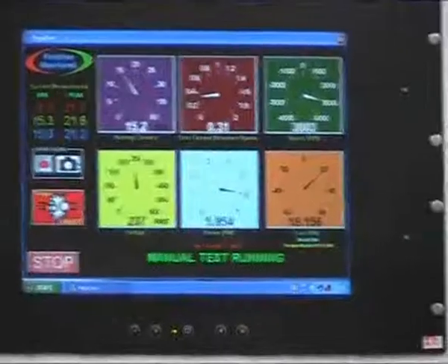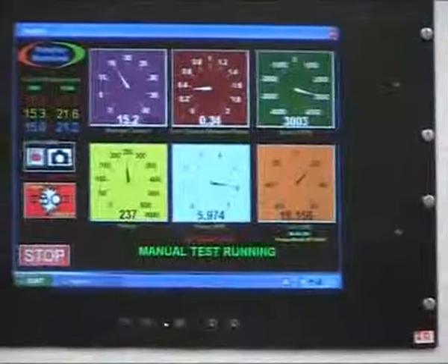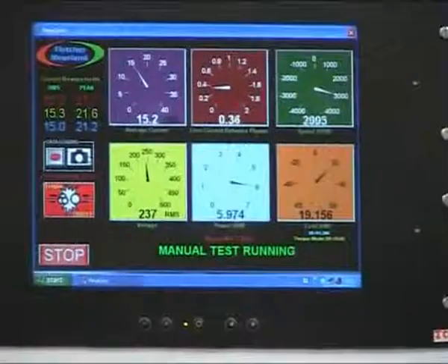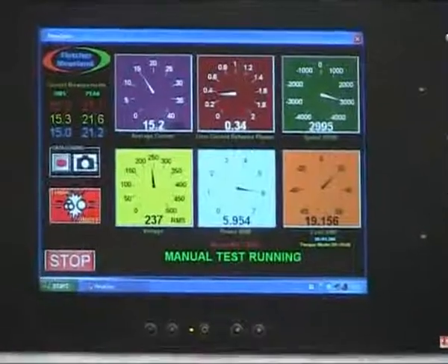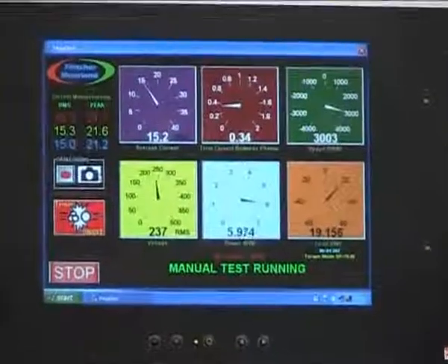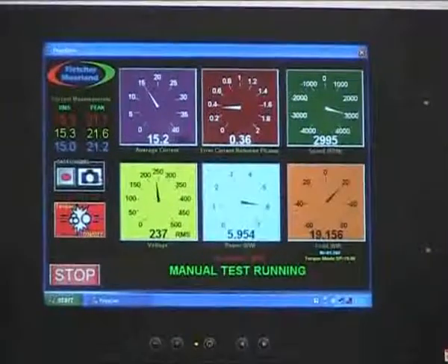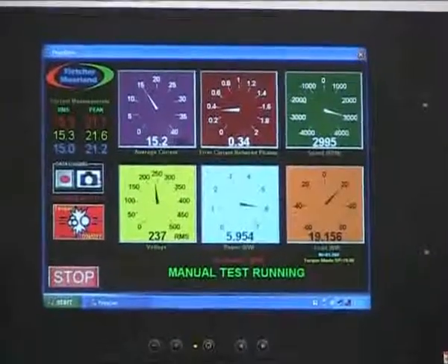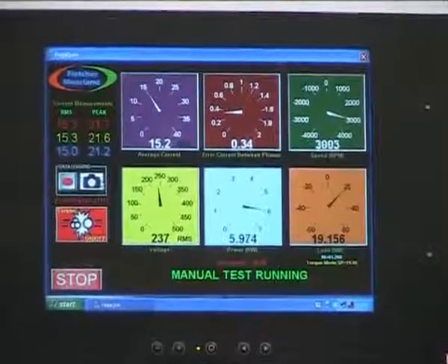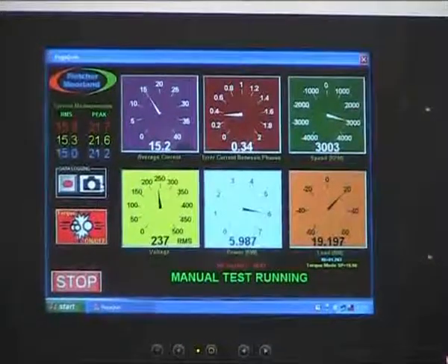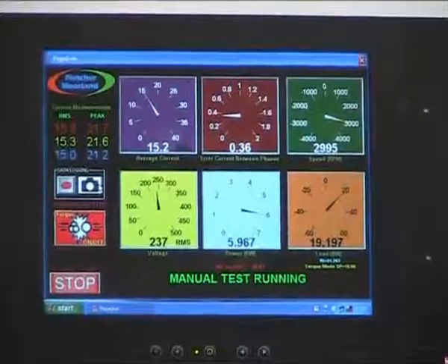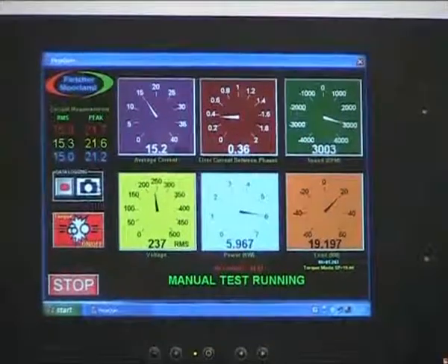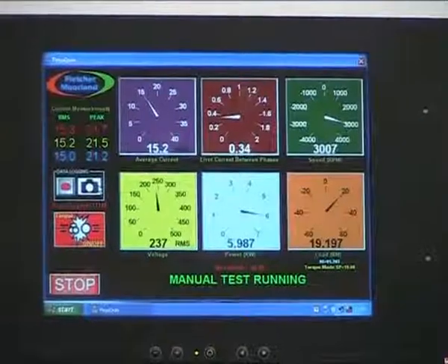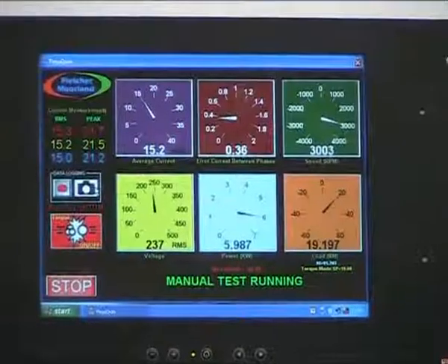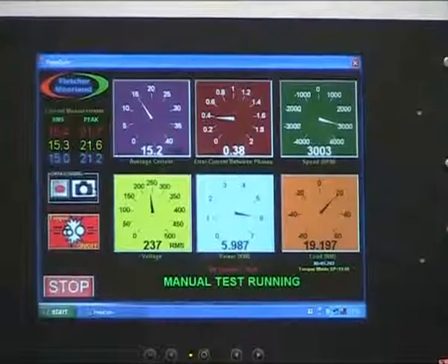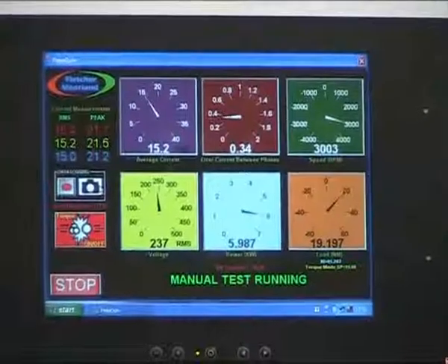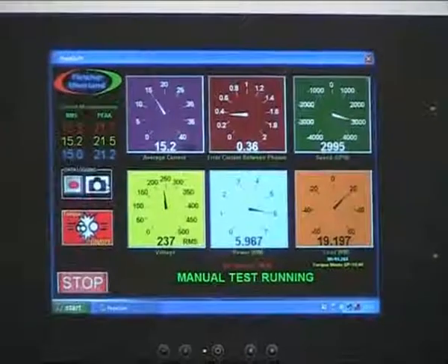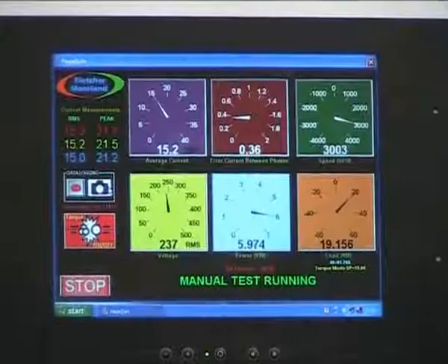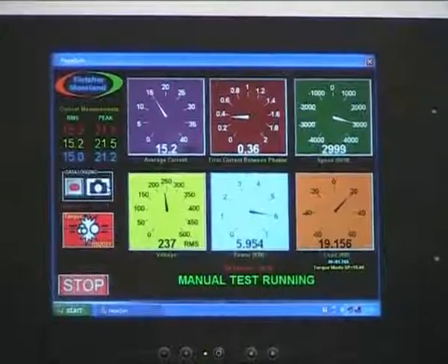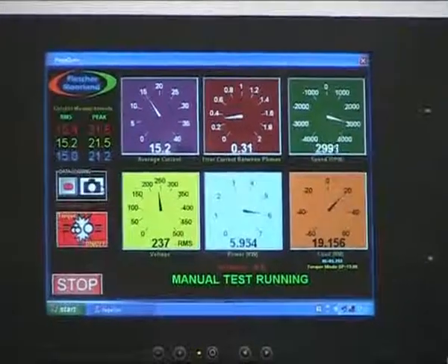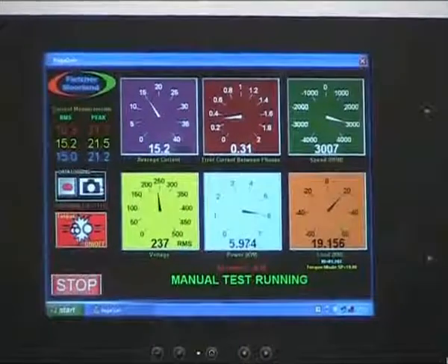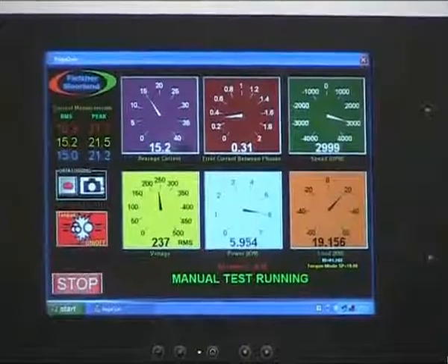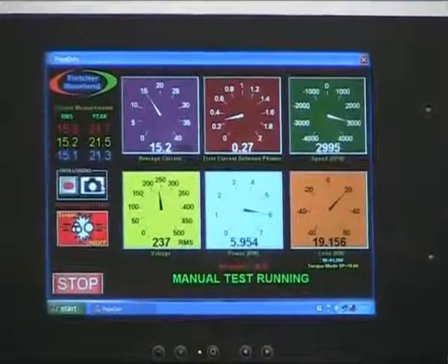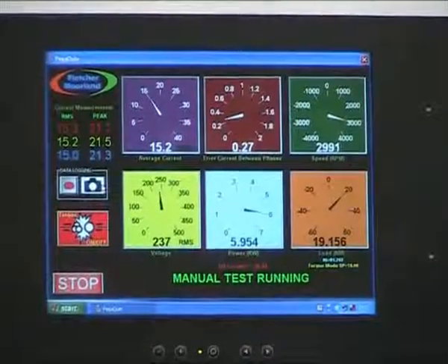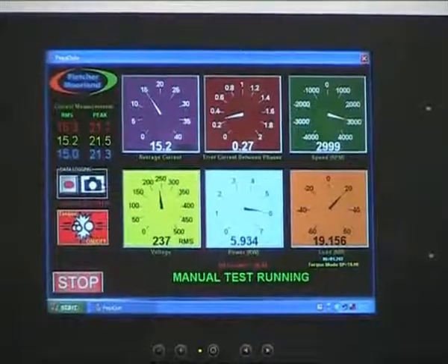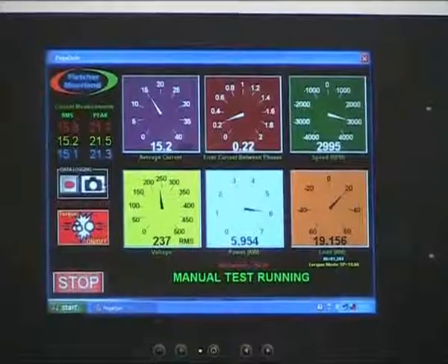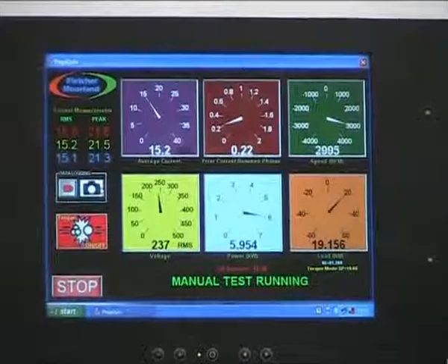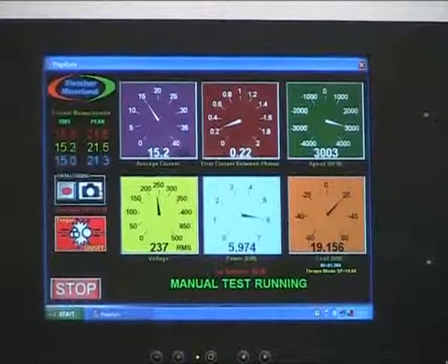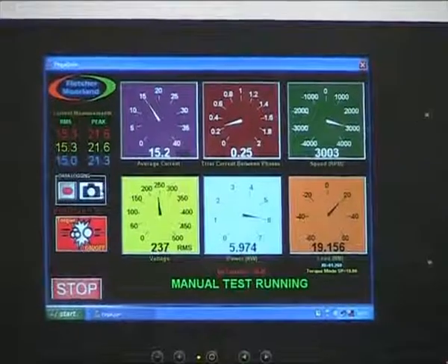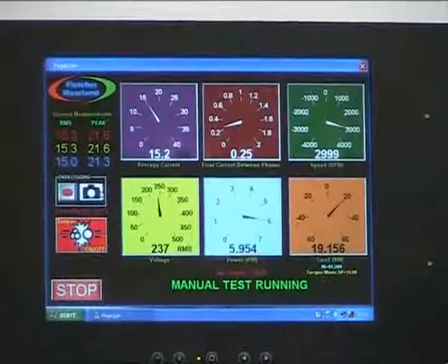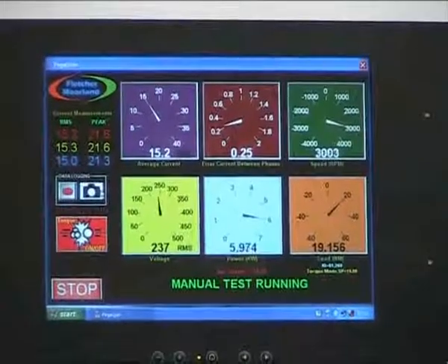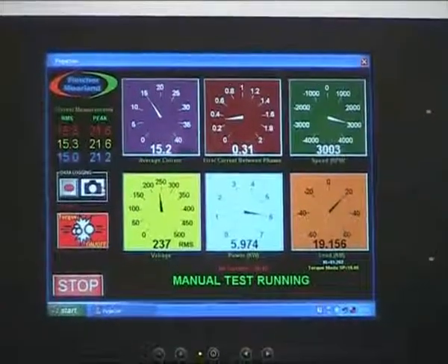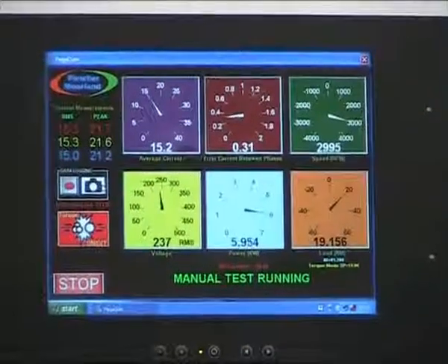As you can see, the engineer is running this motor at 3000 RPM with a 19 Nm load. The load can be viewed in the amber analog display on the screen. Please take note of the currents displayed in the upper left hand side of the screen.